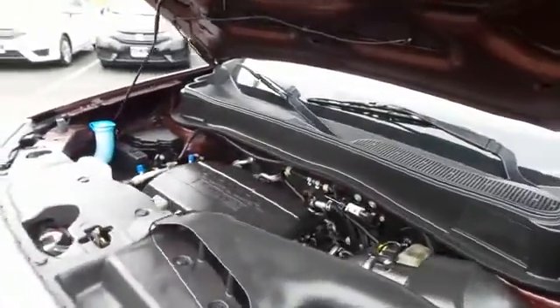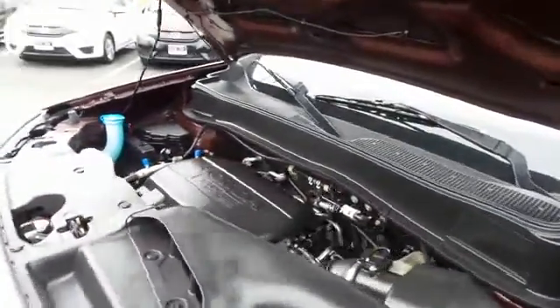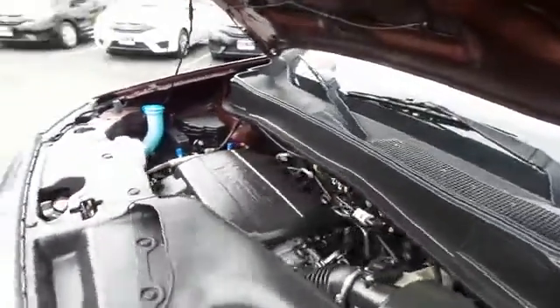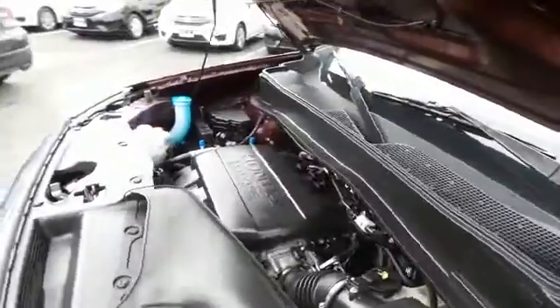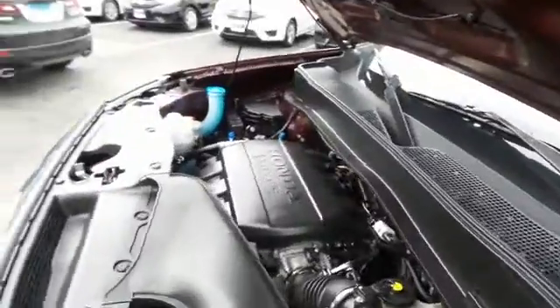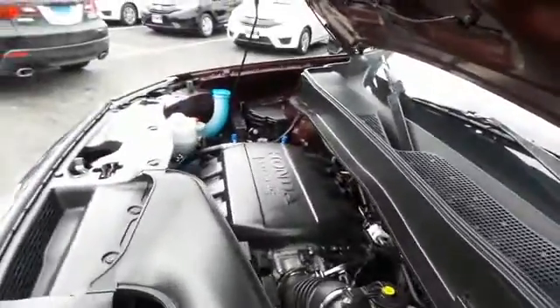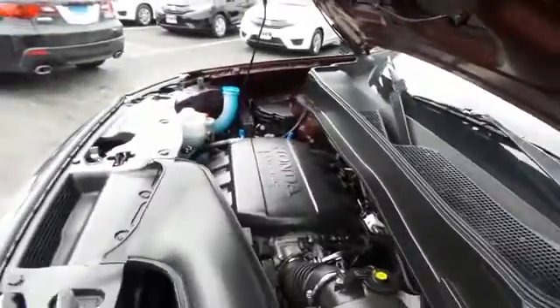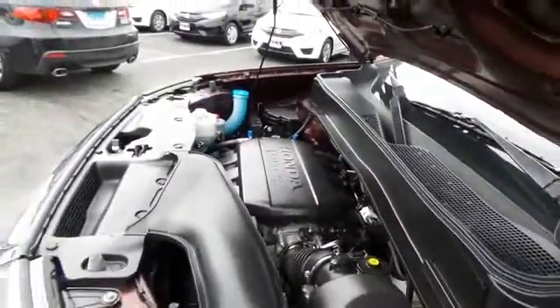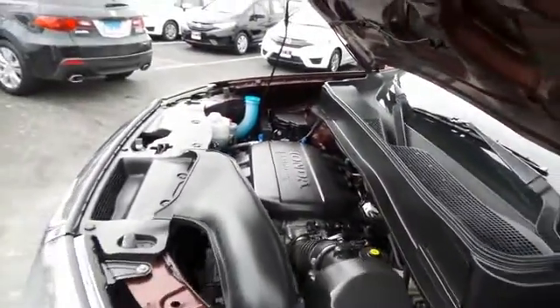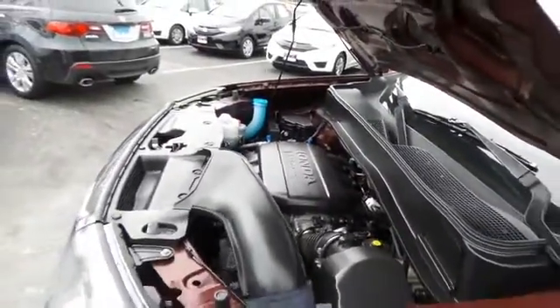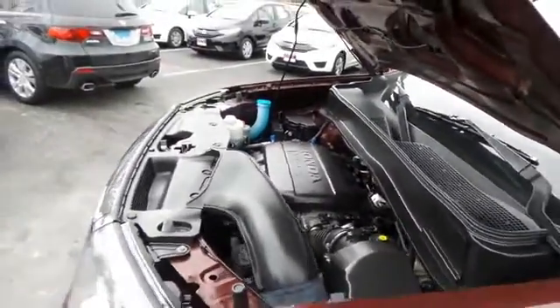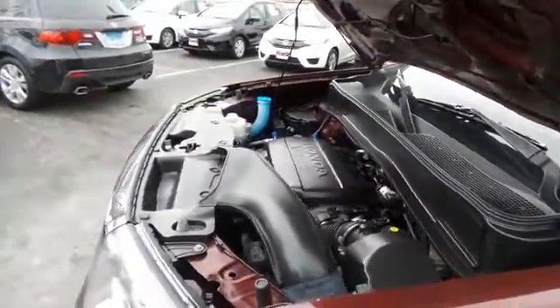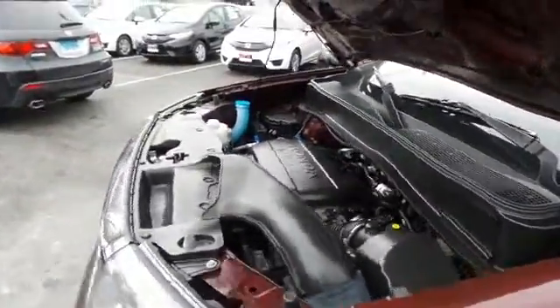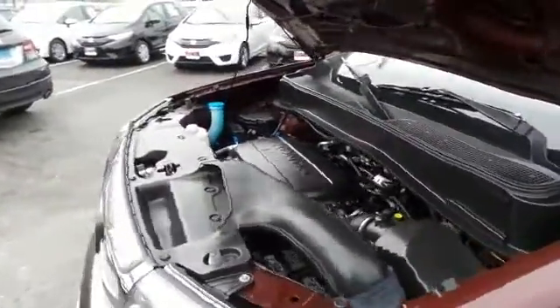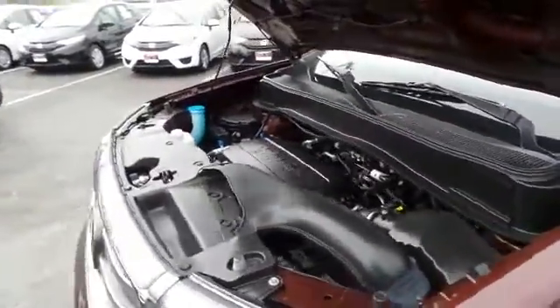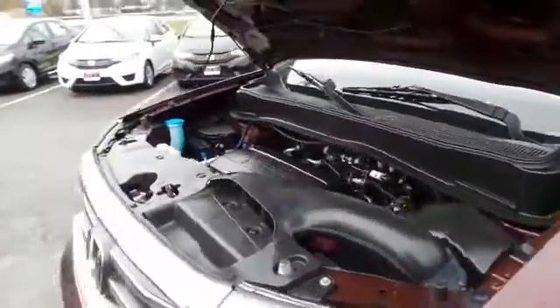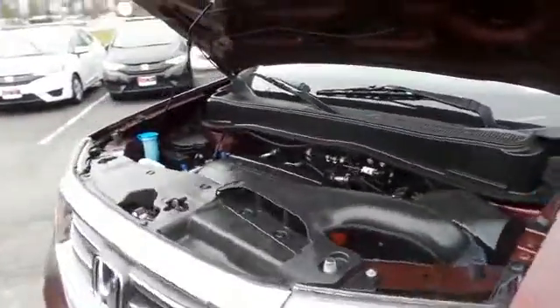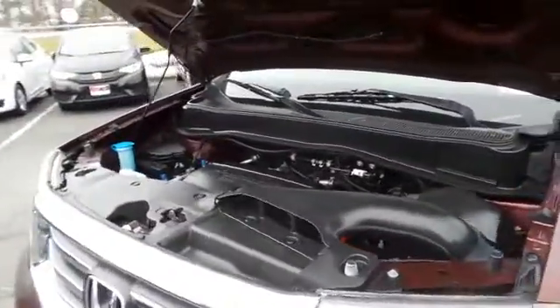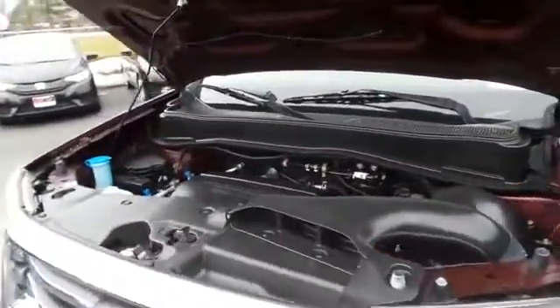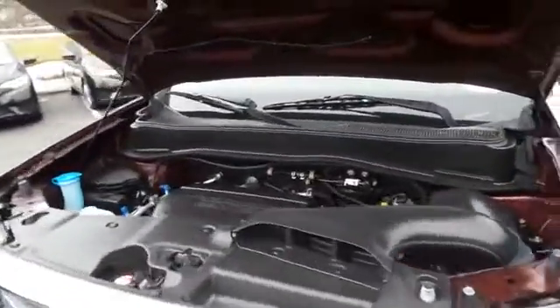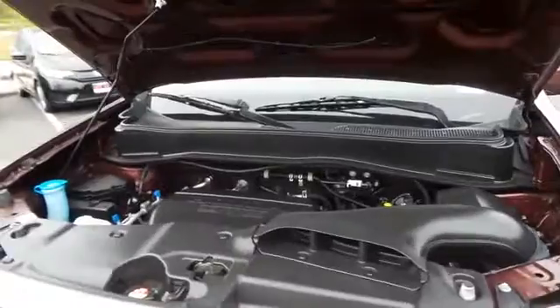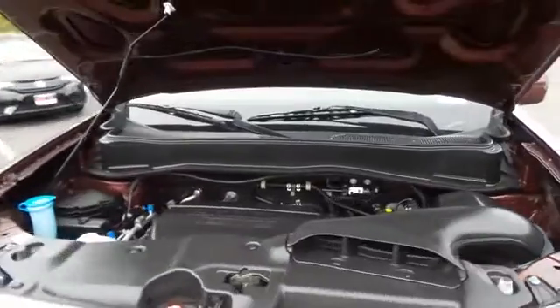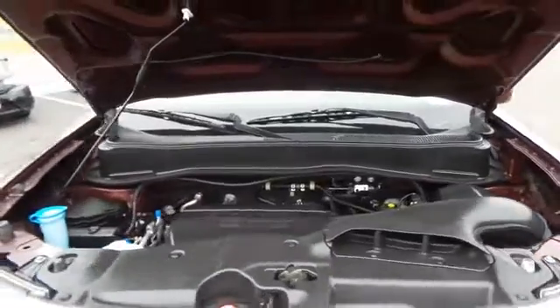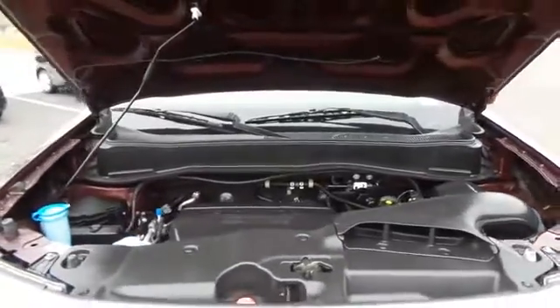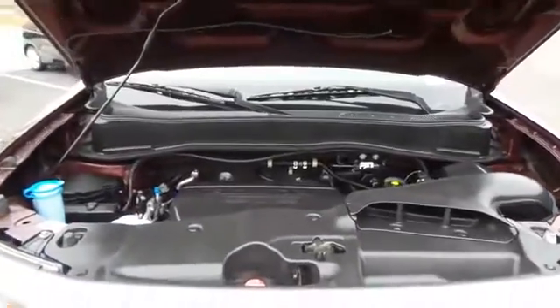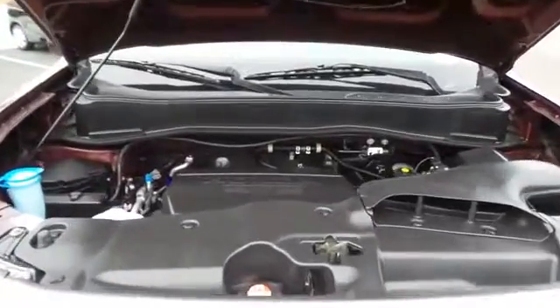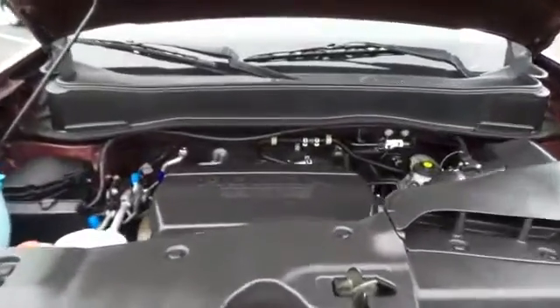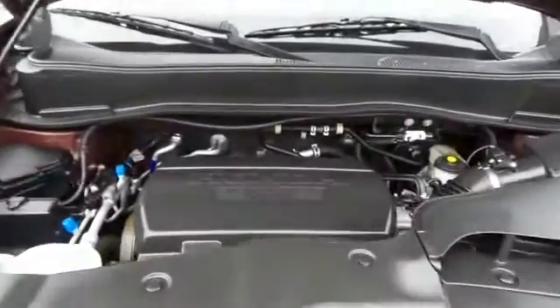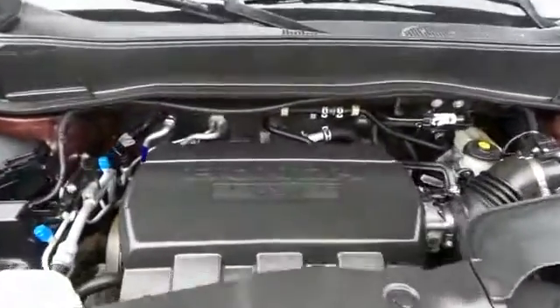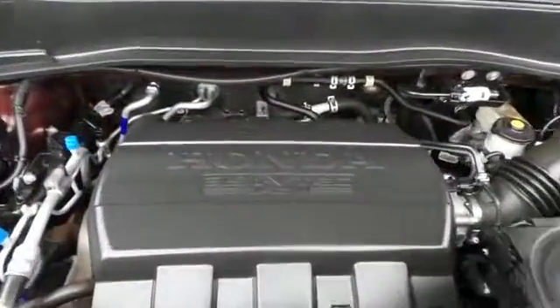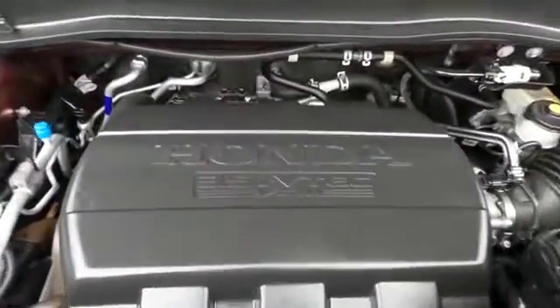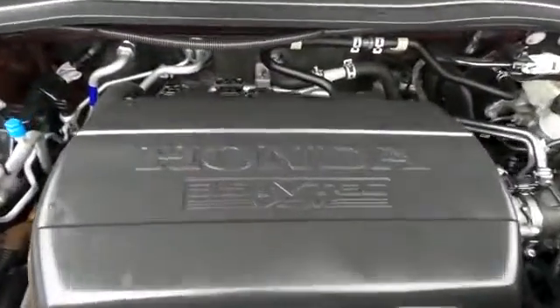The Honda 24-valve single overhead cam 3.5 liter i-VTEC V6 engine is smooth and powerful, legendary for its reliability, and it gets an outstanding 24 miles per gallon on the highway.